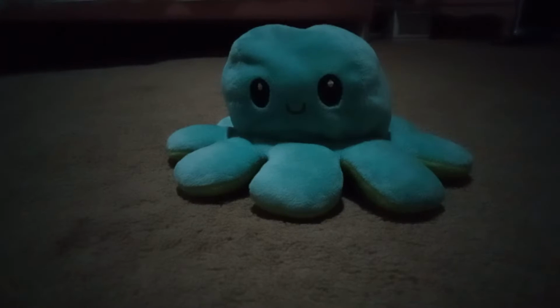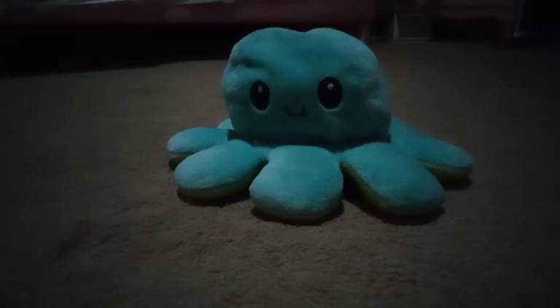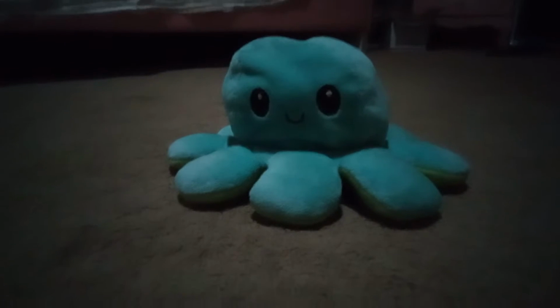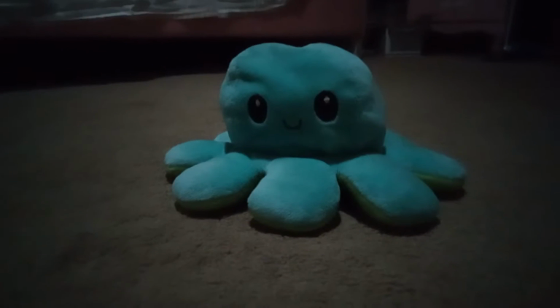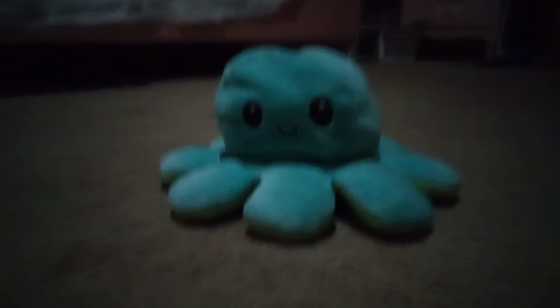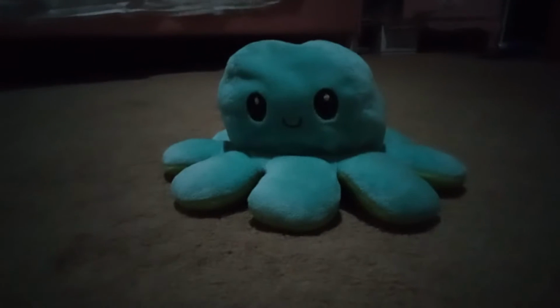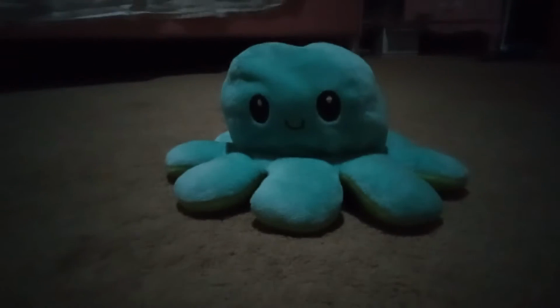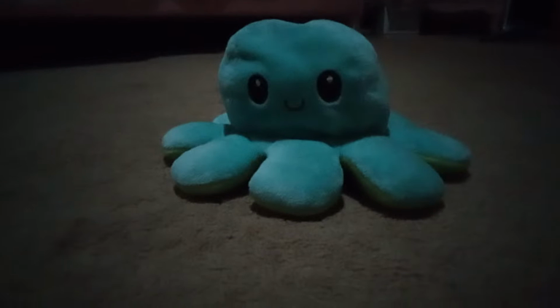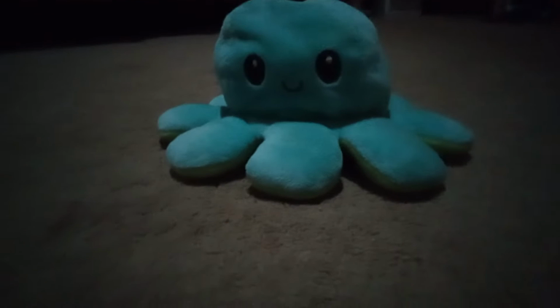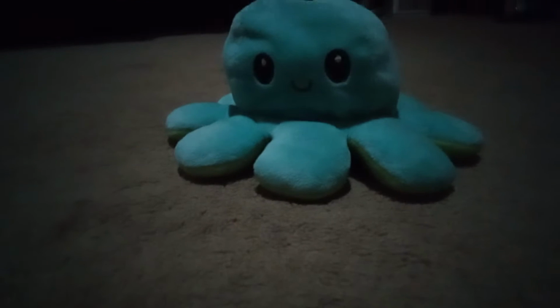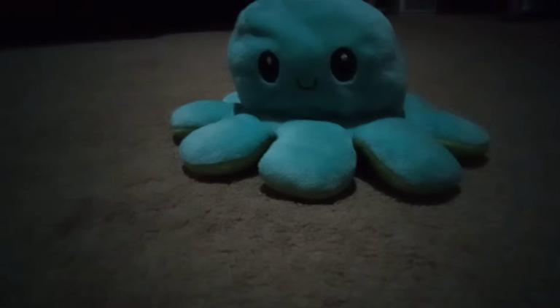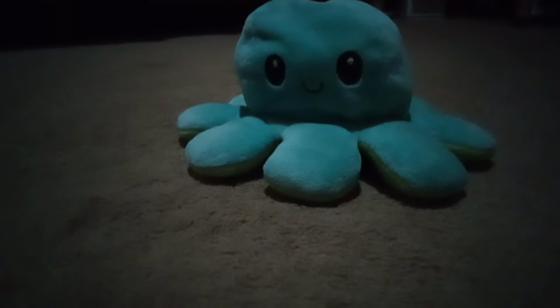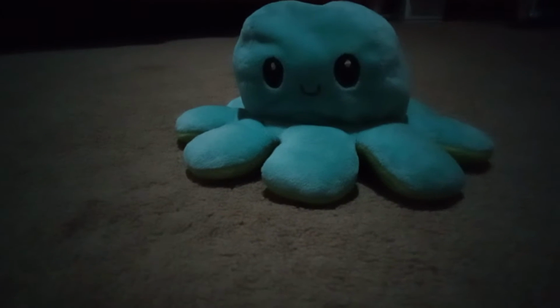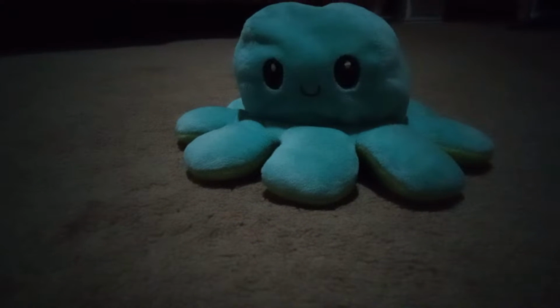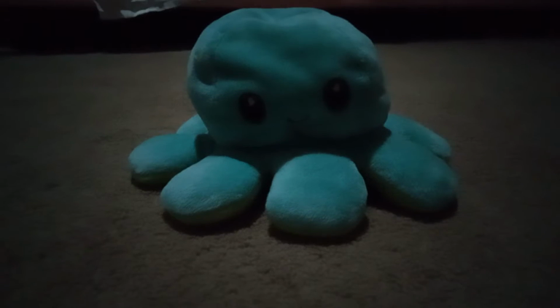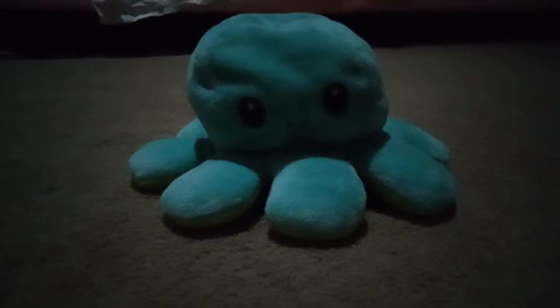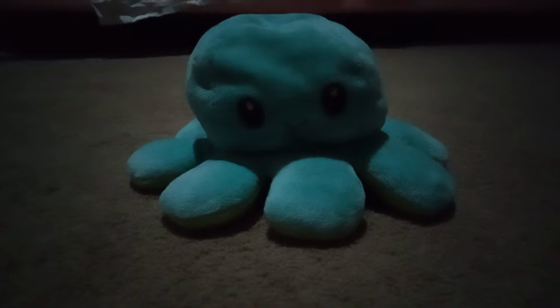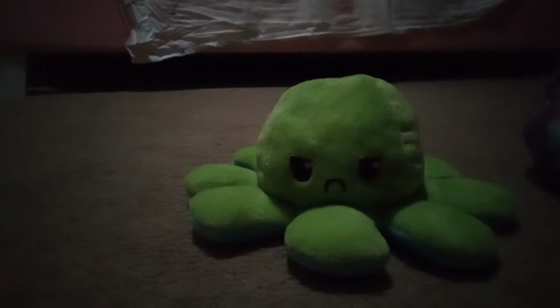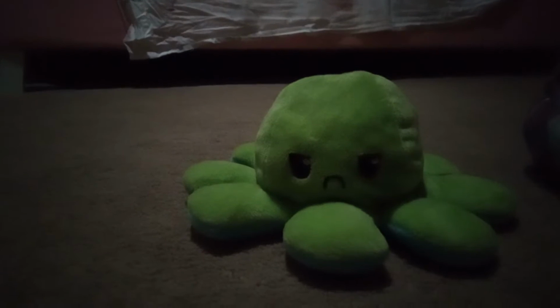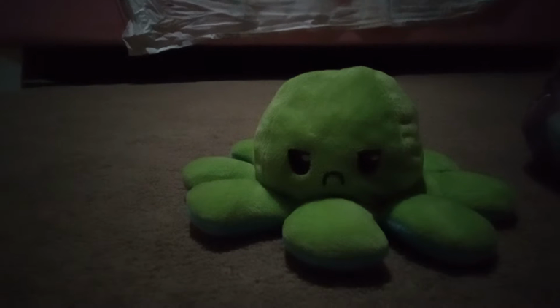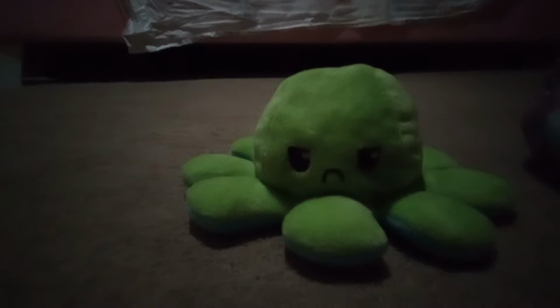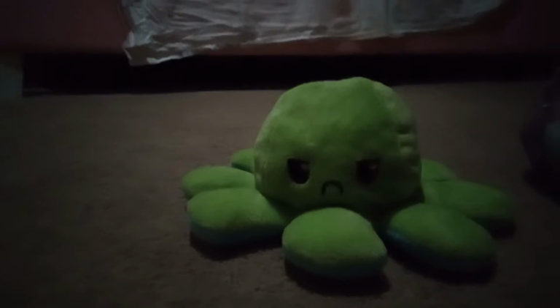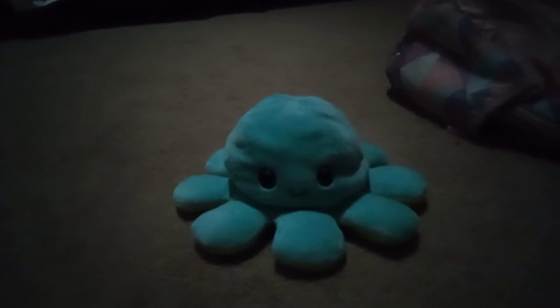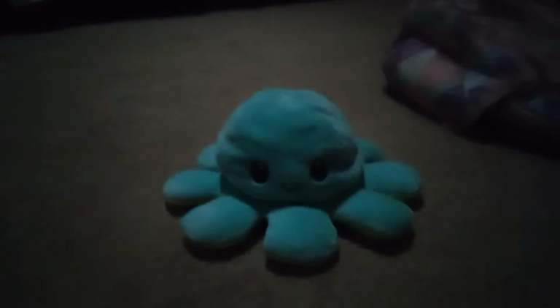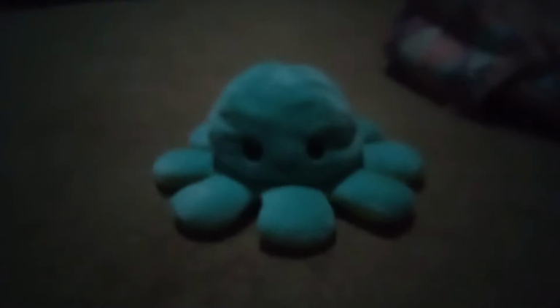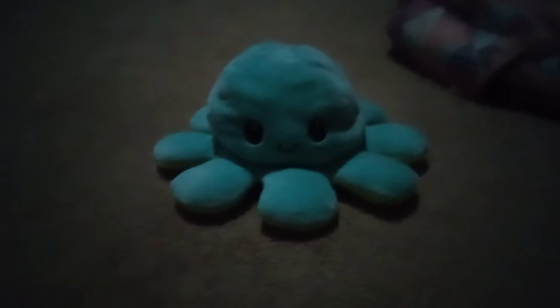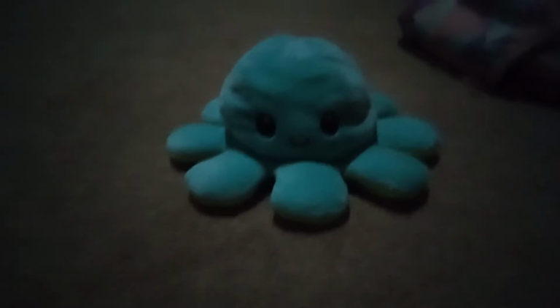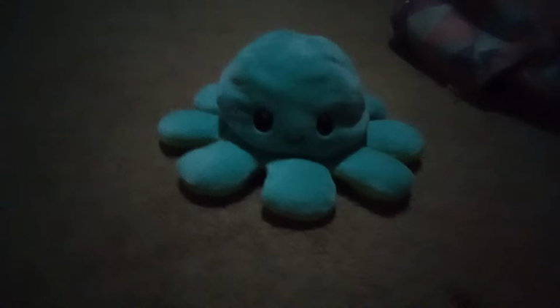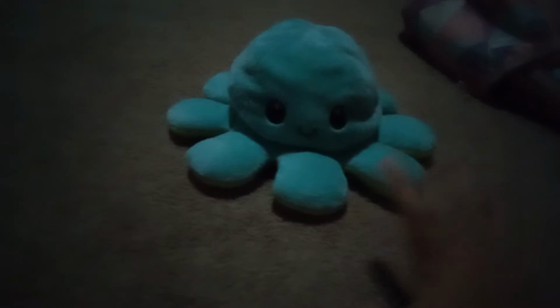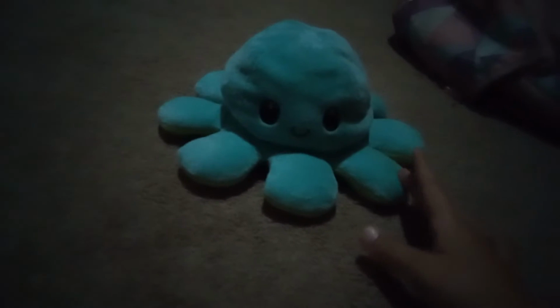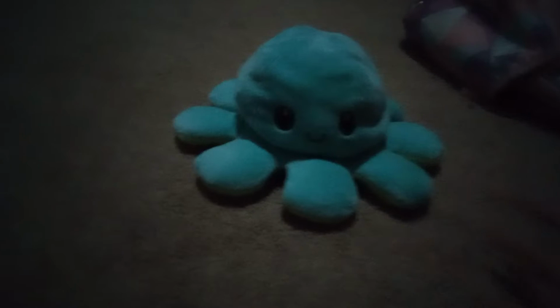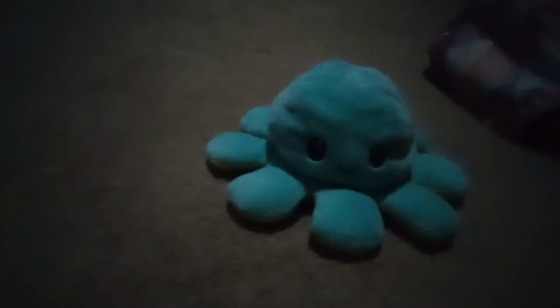And this is Bubbles. He can actually change — happy, angry. So yeah, I like Bubbles. He's cute and he can flip, so he's pretty cool.